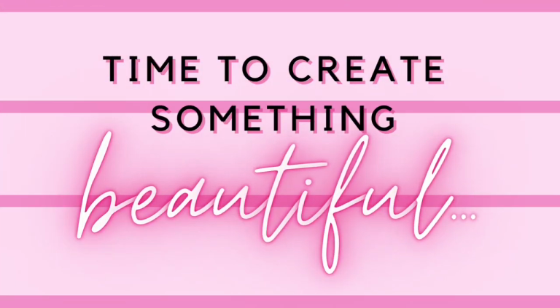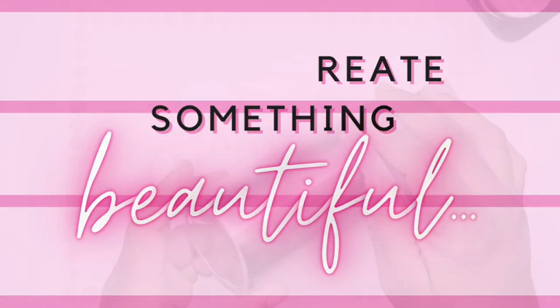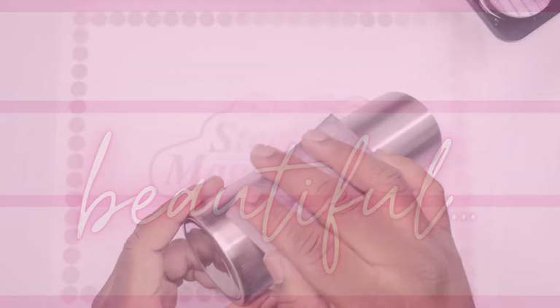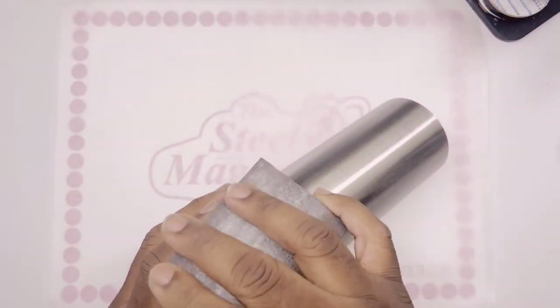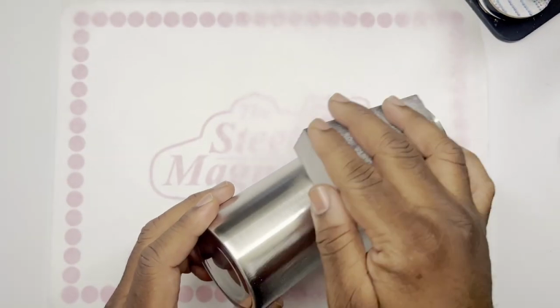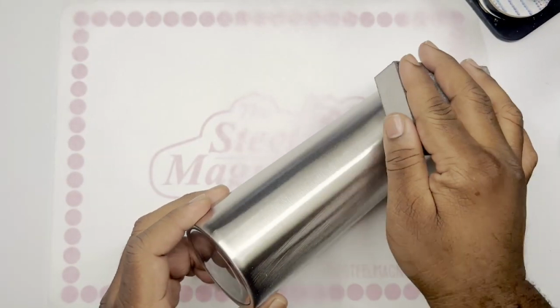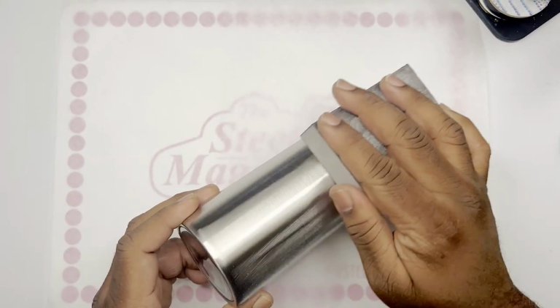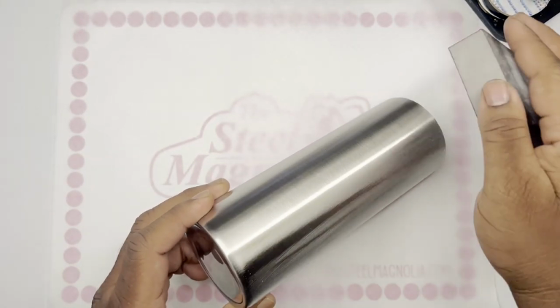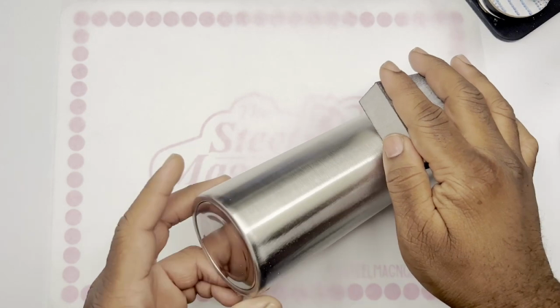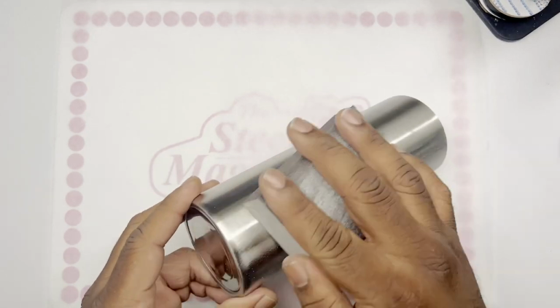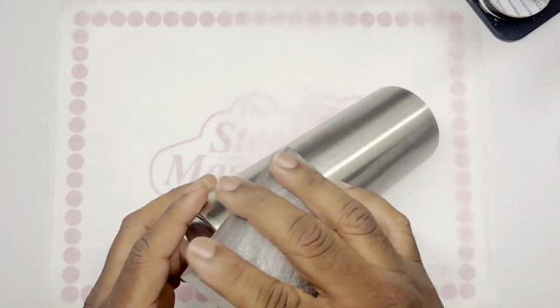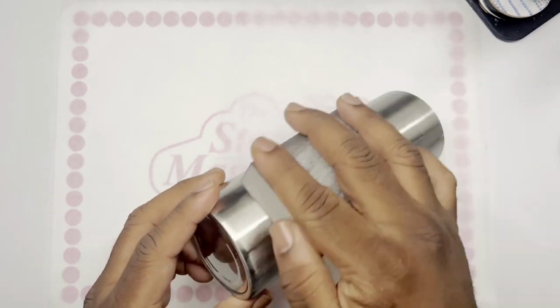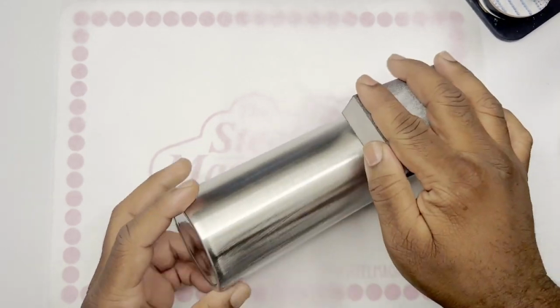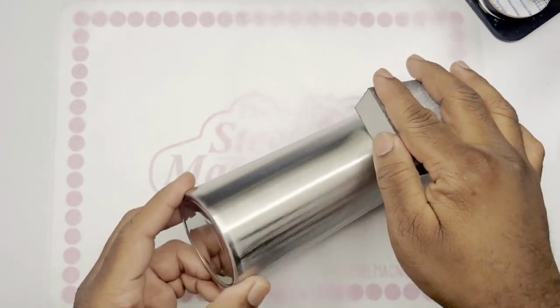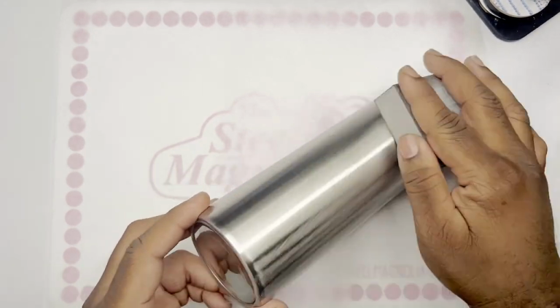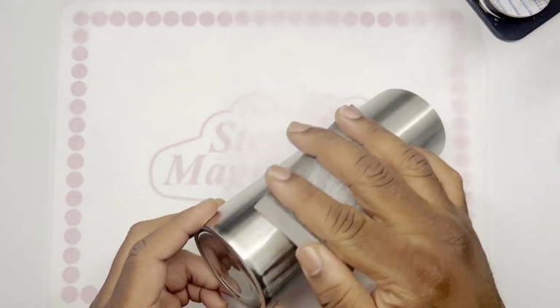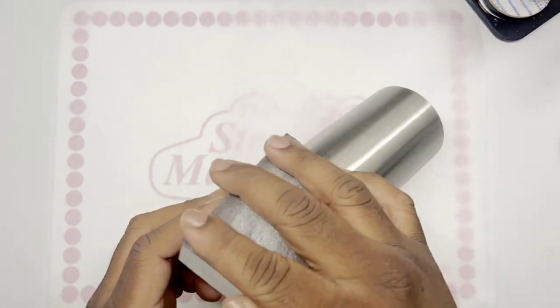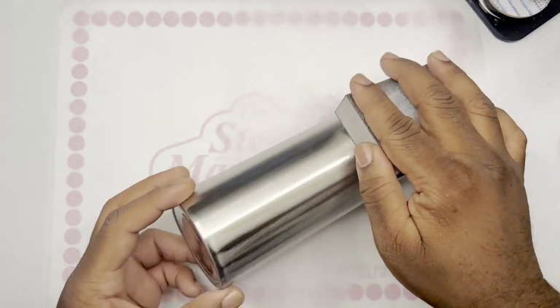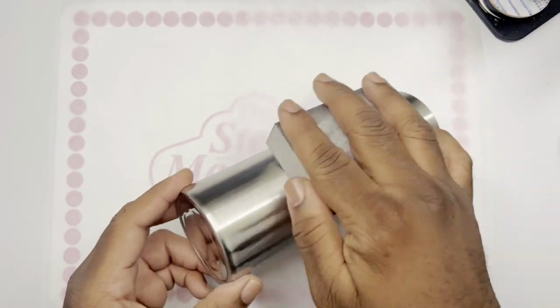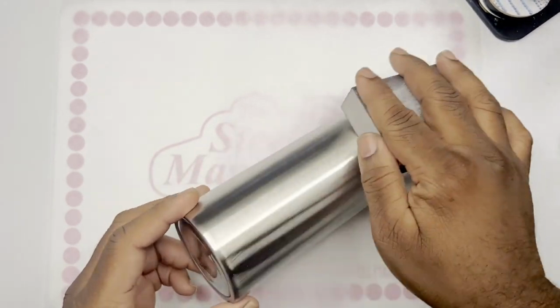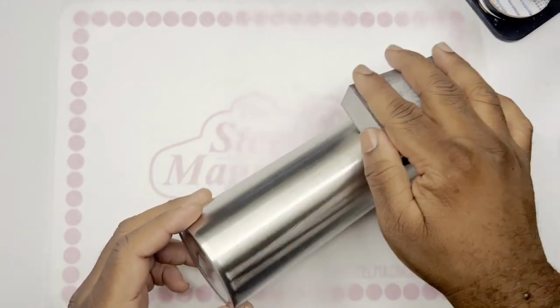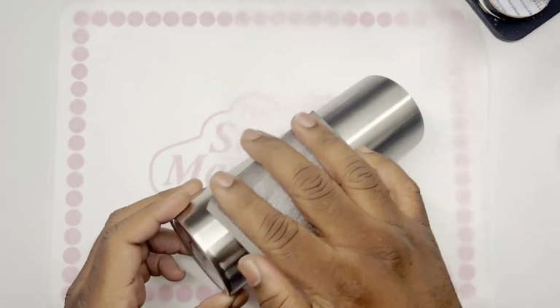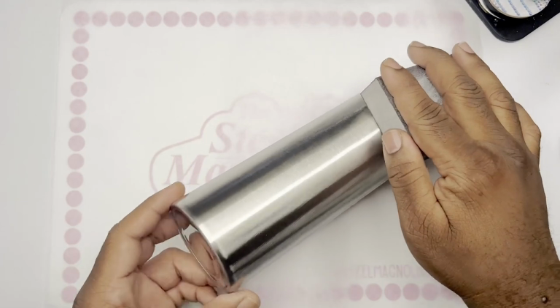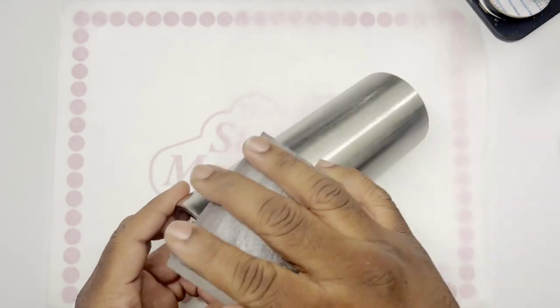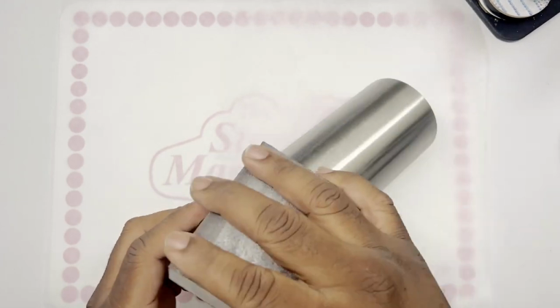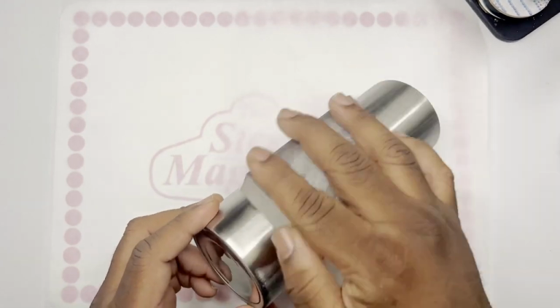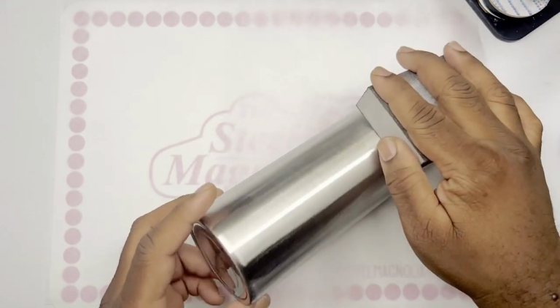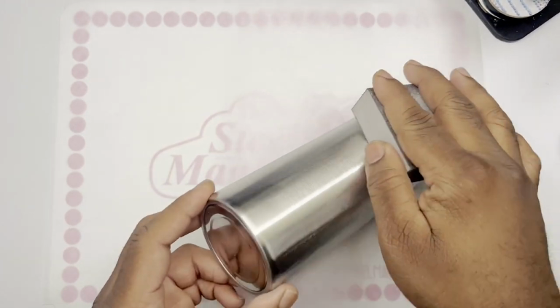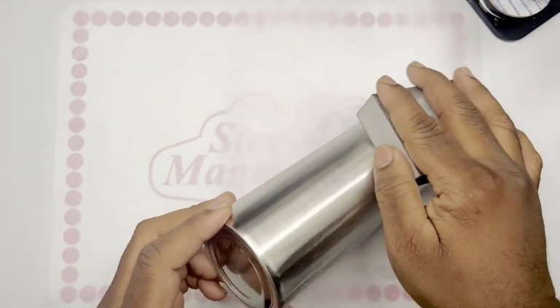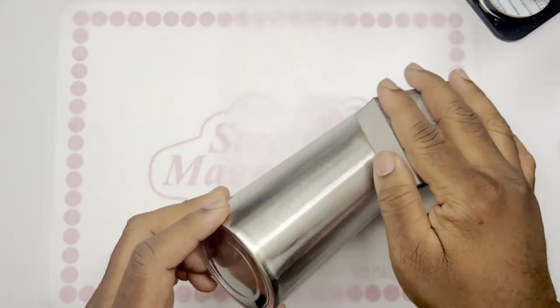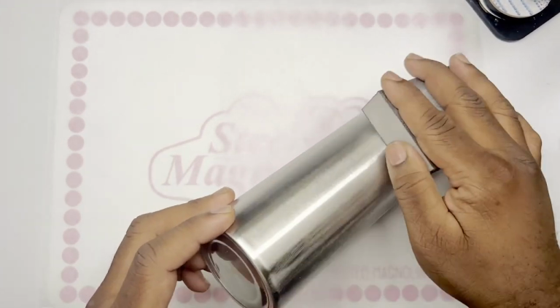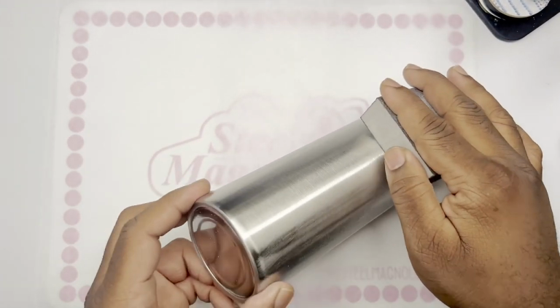Hey y'all, welcome to our first official YouTube tutorial. My name is Michael and I am the owner of Crafty Pink Scorpion and we're going to just jump right in.